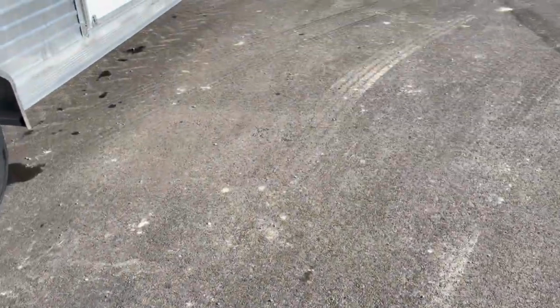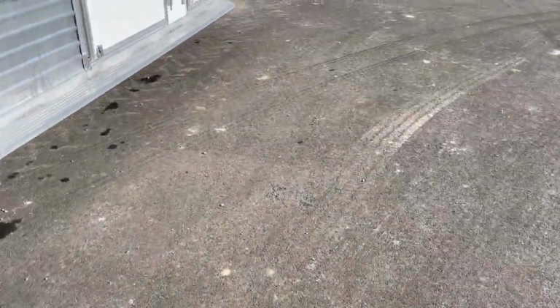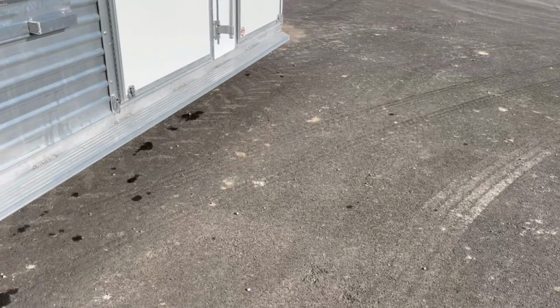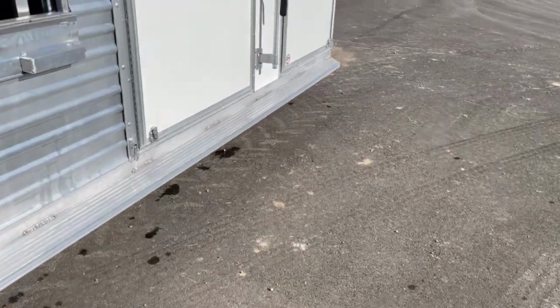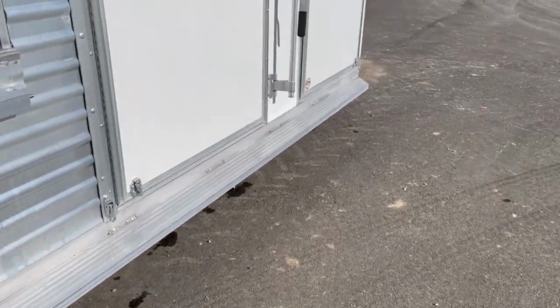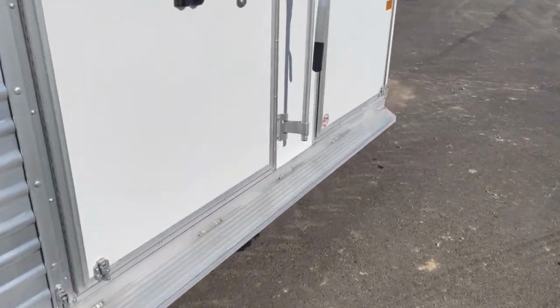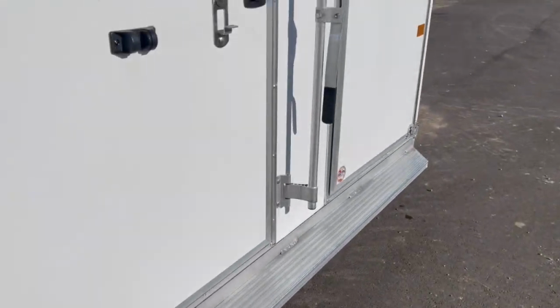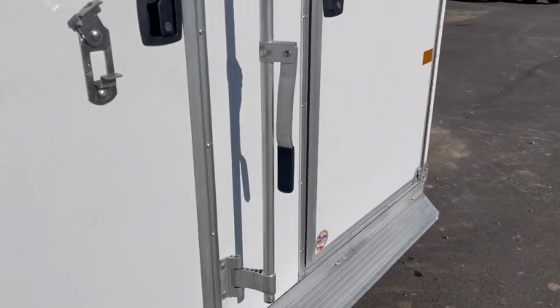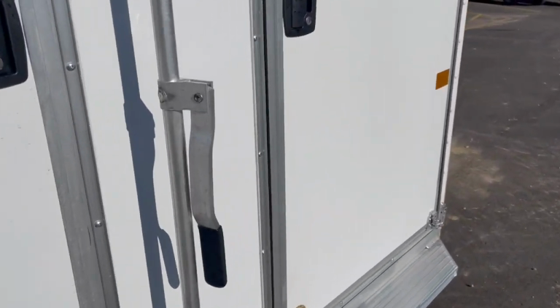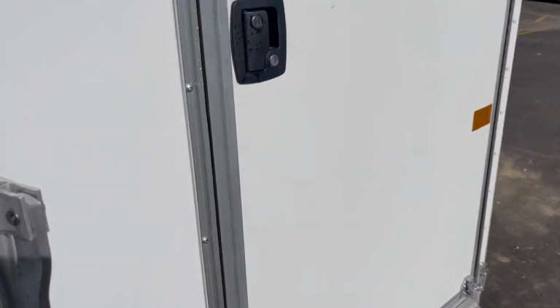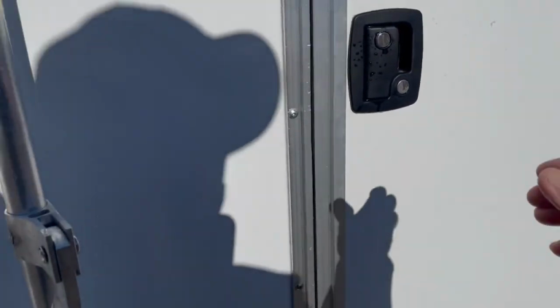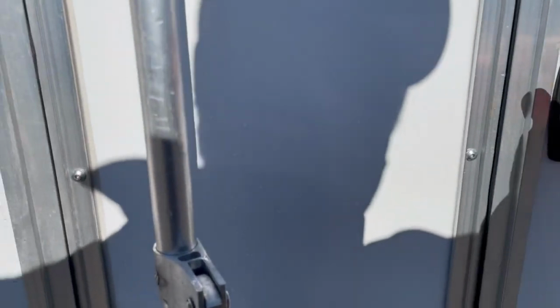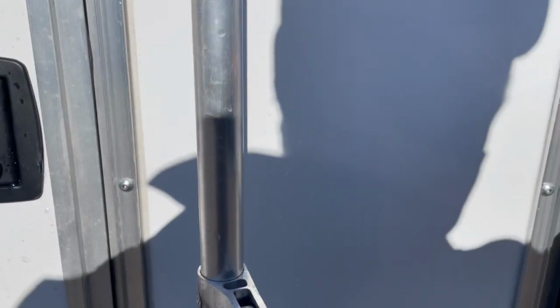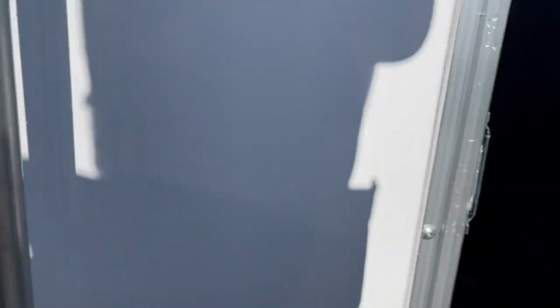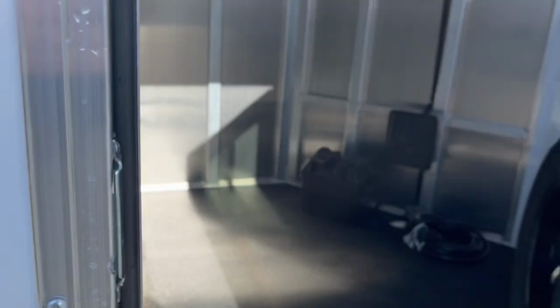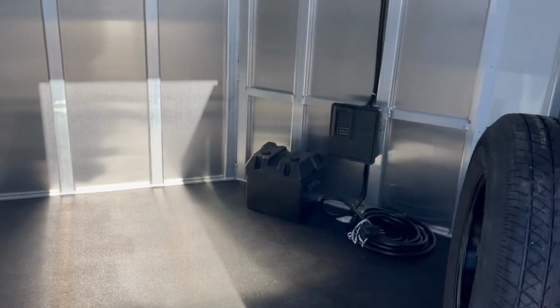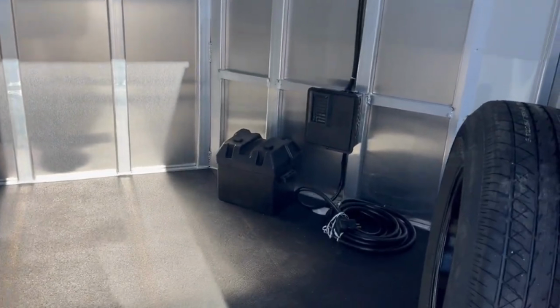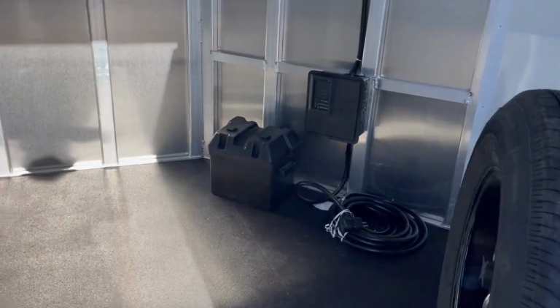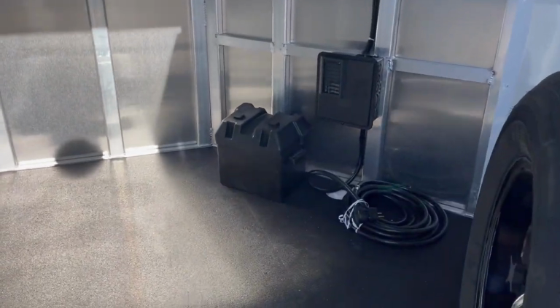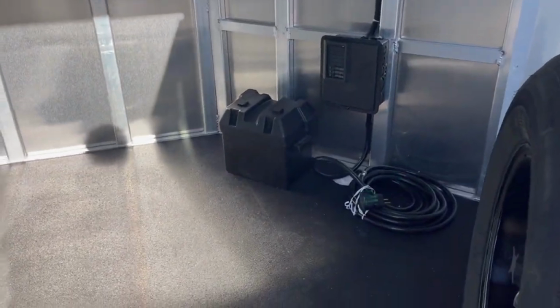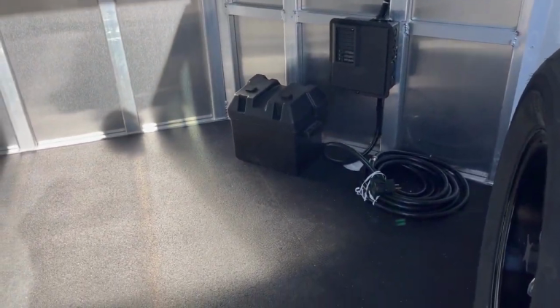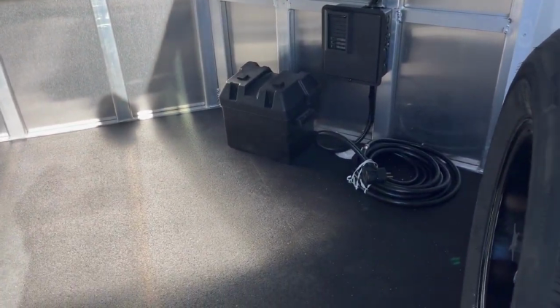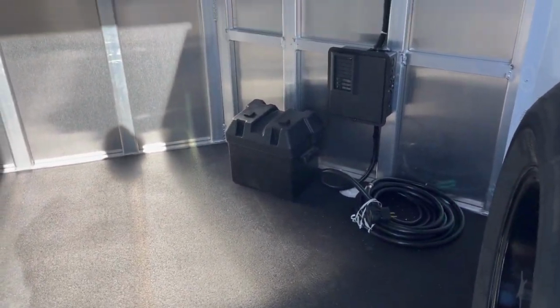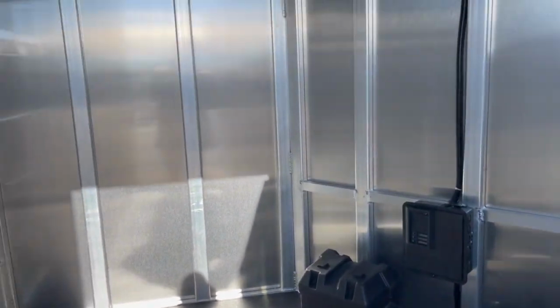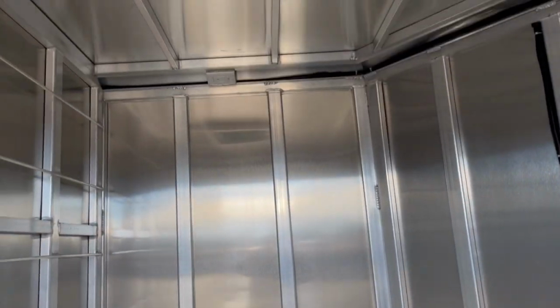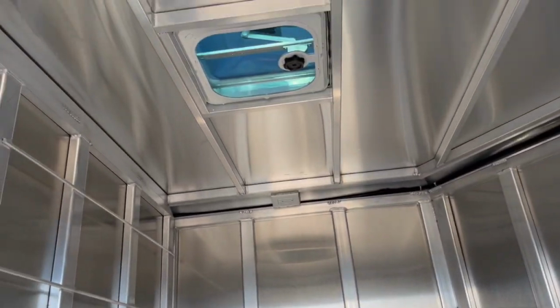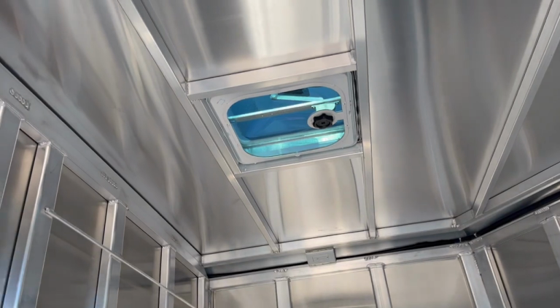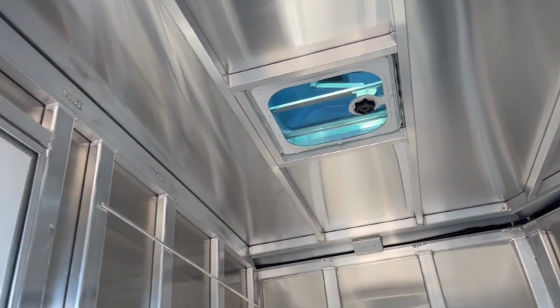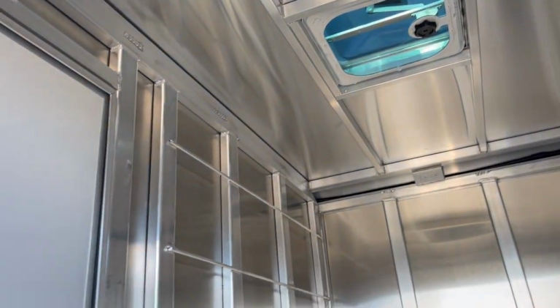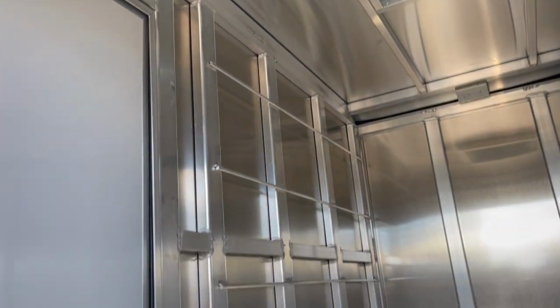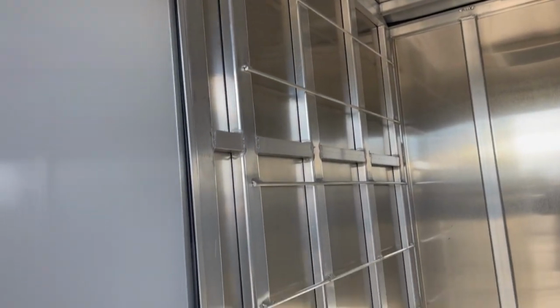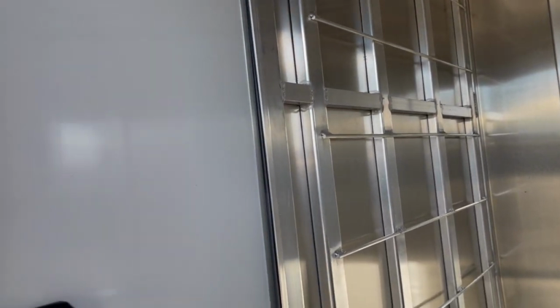I'm going to take you up here into the tack curtain. You're wired for 110, your auxiliary battery. It's braced for air conditioning if you'd like to add air conditioning.